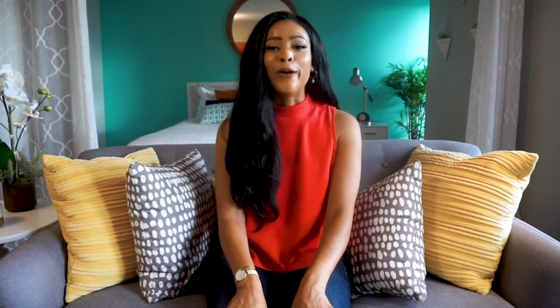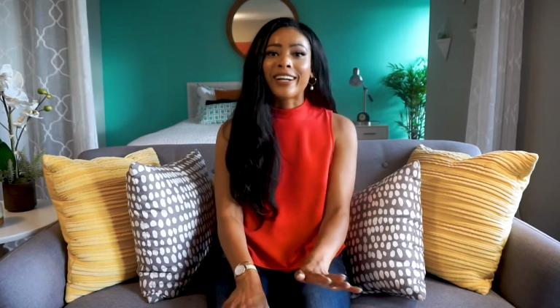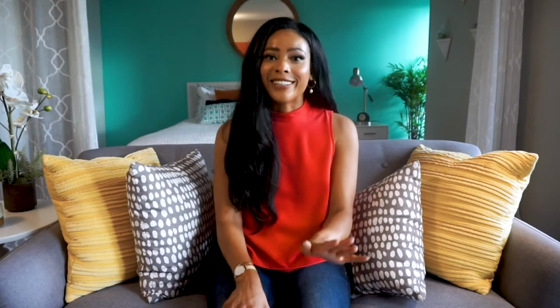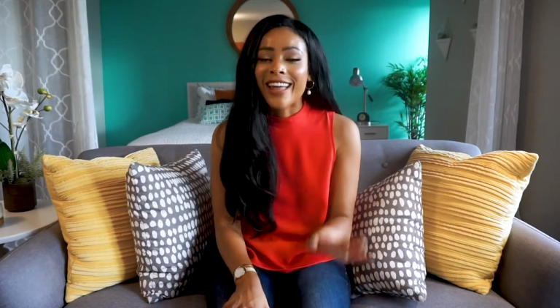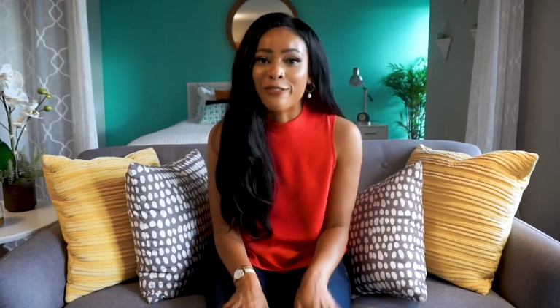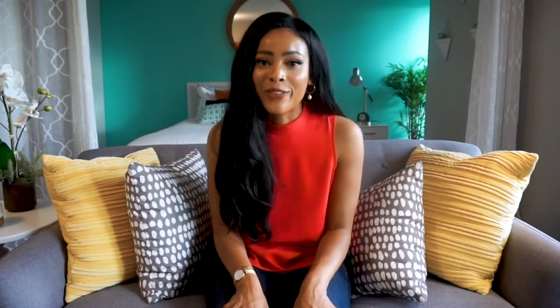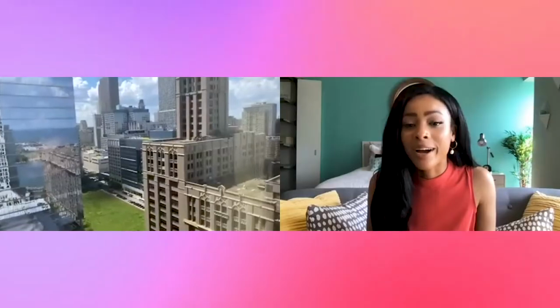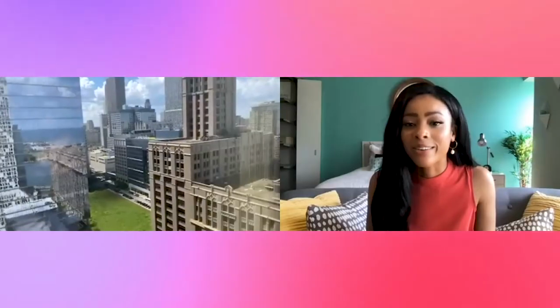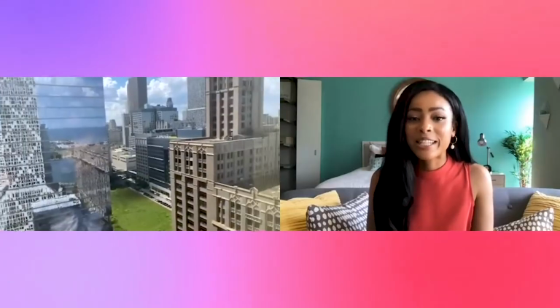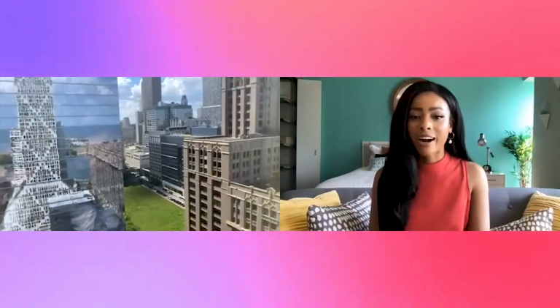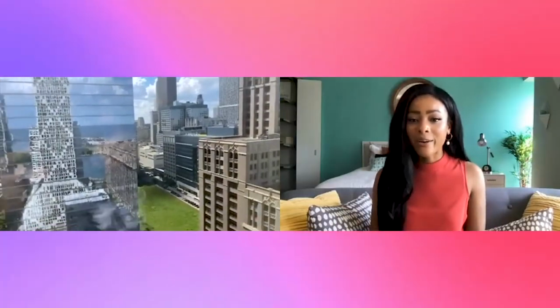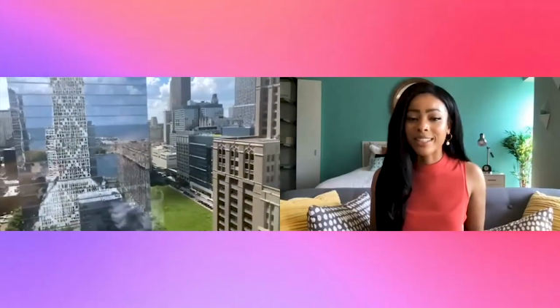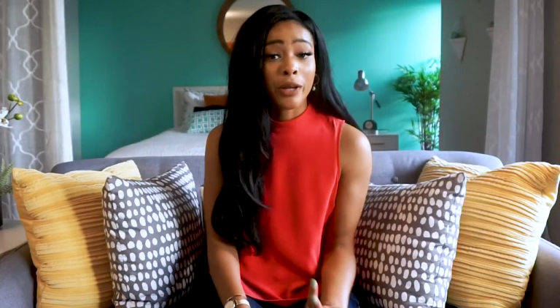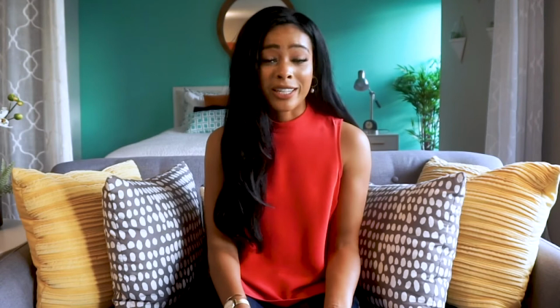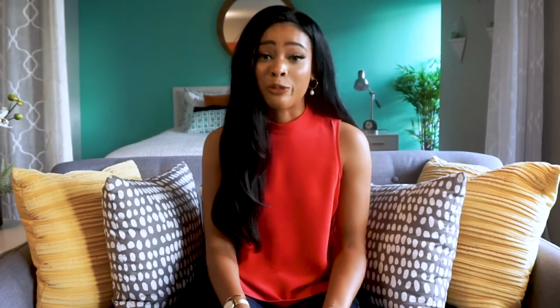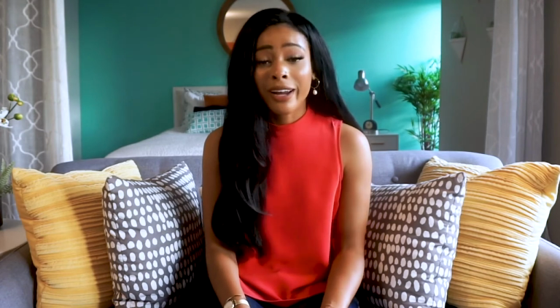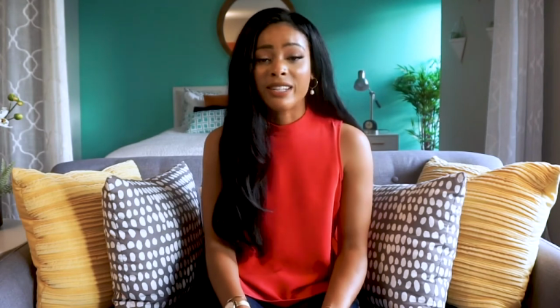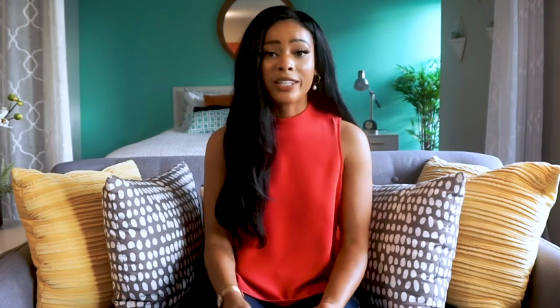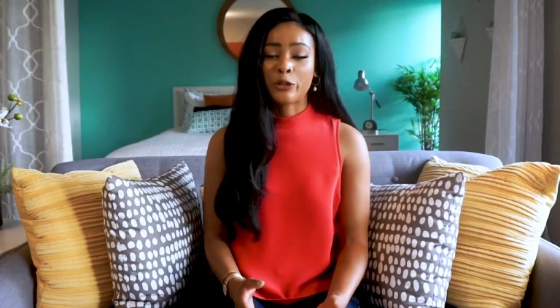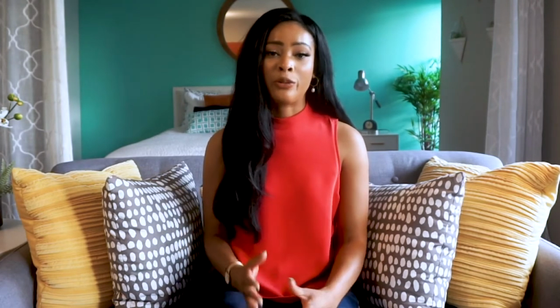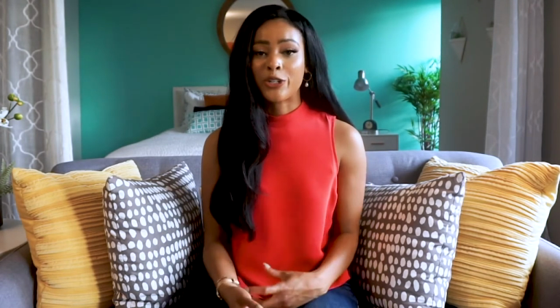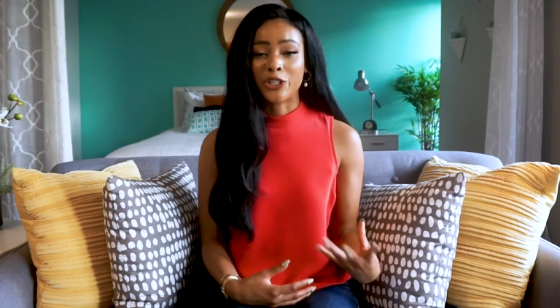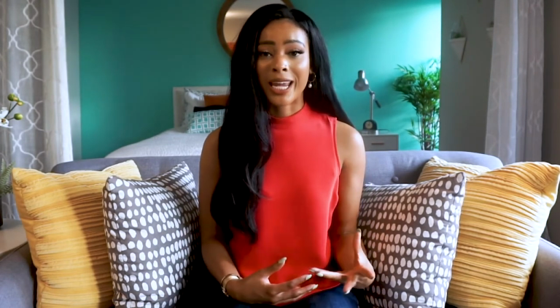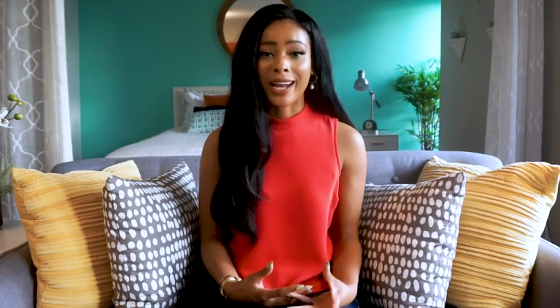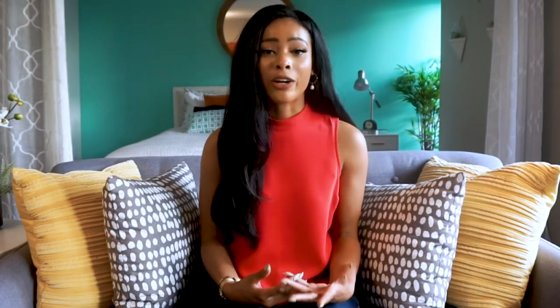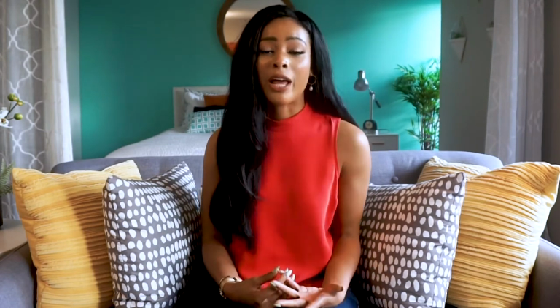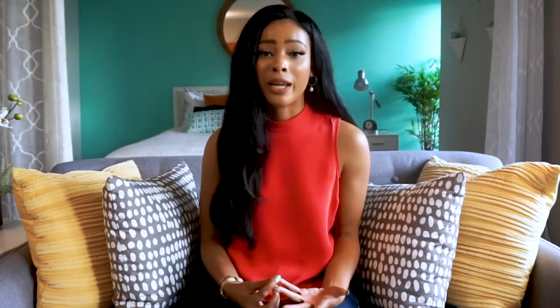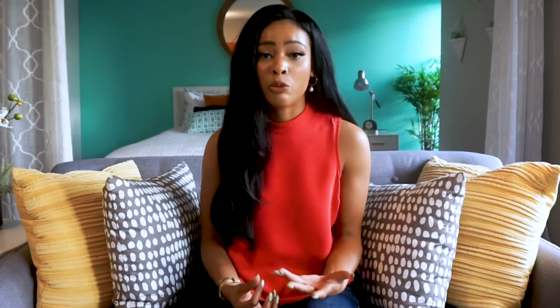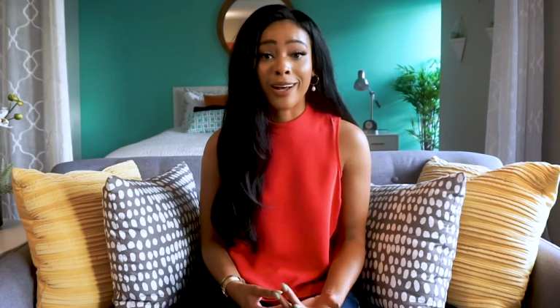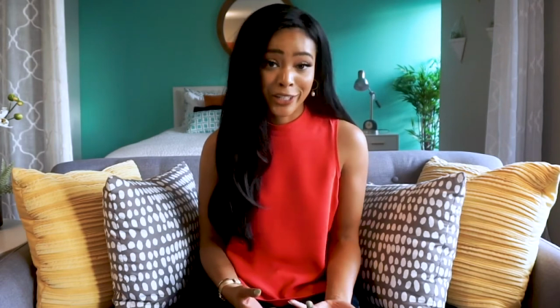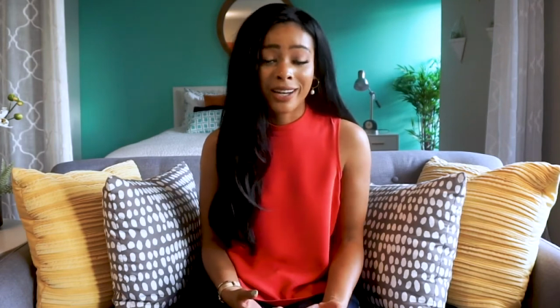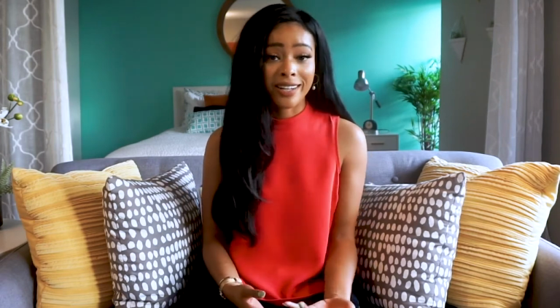Oh my god, that view. Wow, you can see so far out. The location is actually really great. It's very central to a lot of restaurants and shopping and I can already tell that my commute would be a lot easier than it is today.